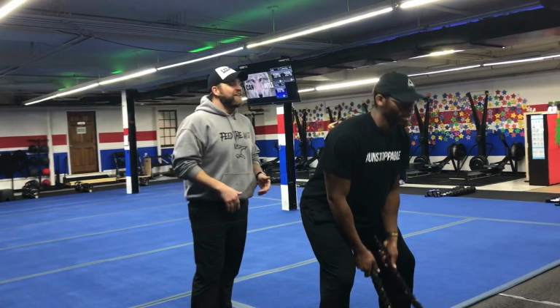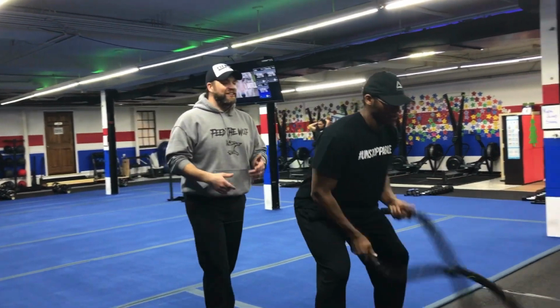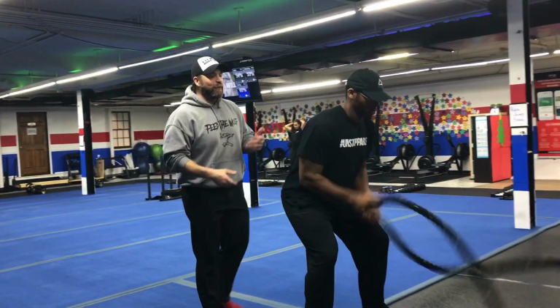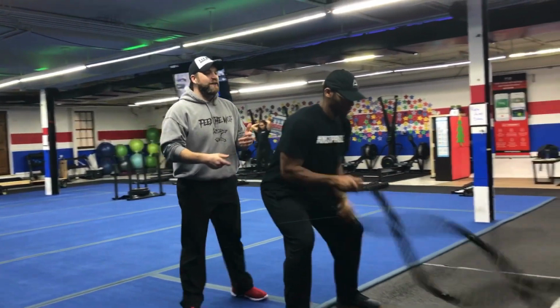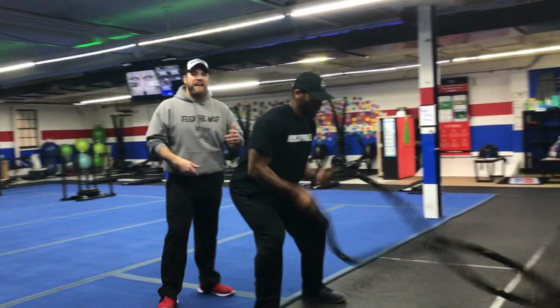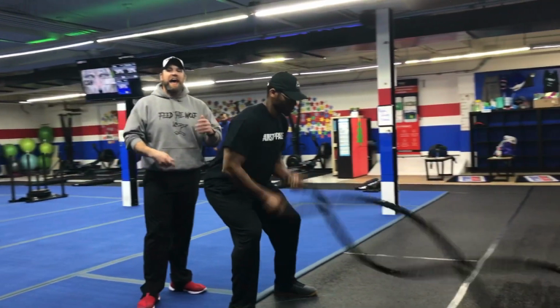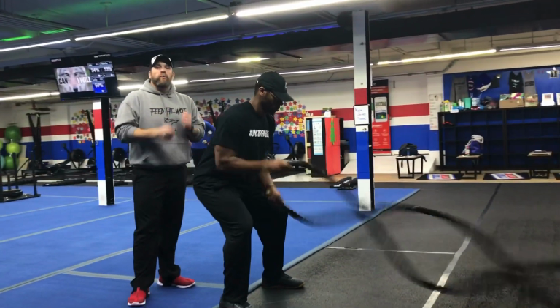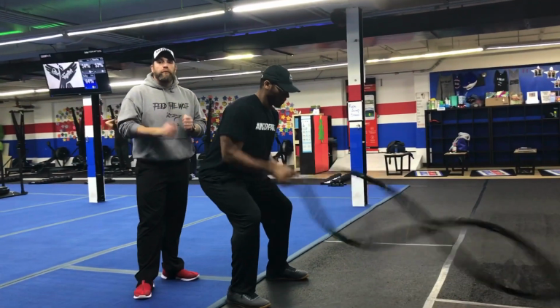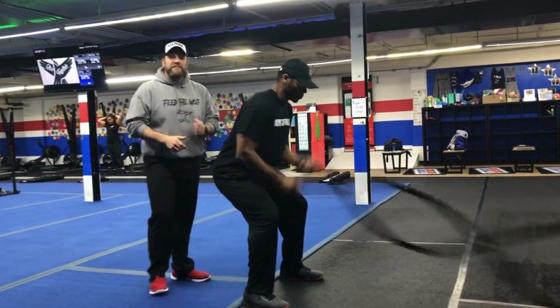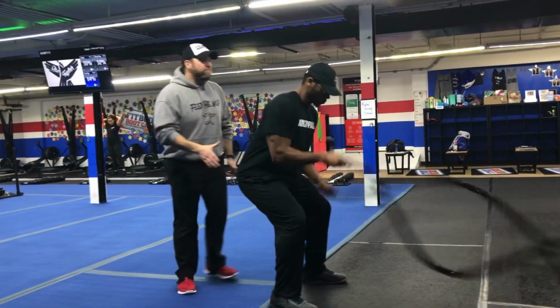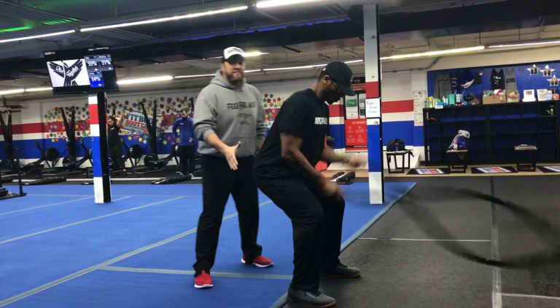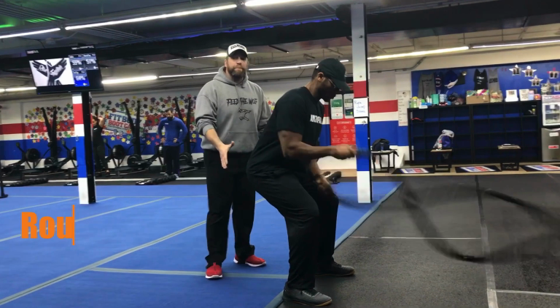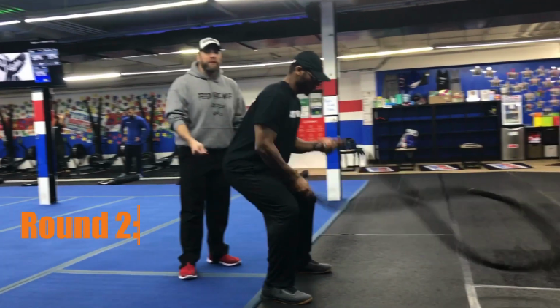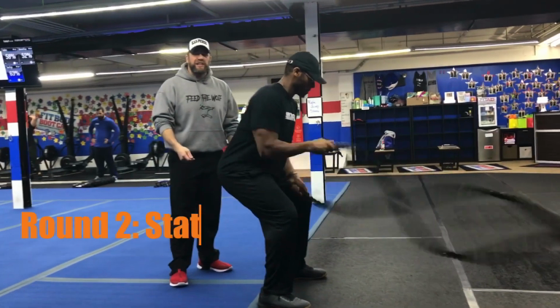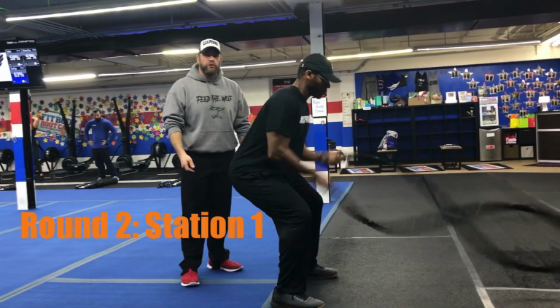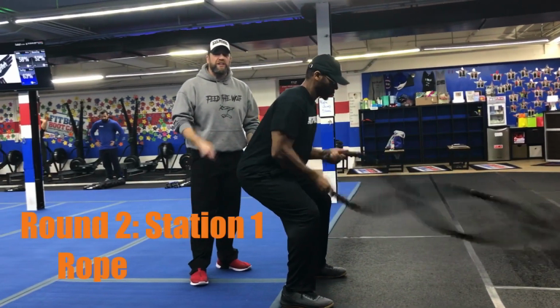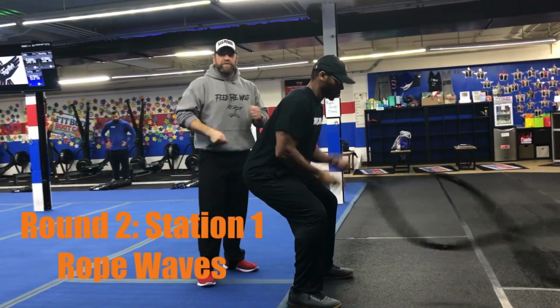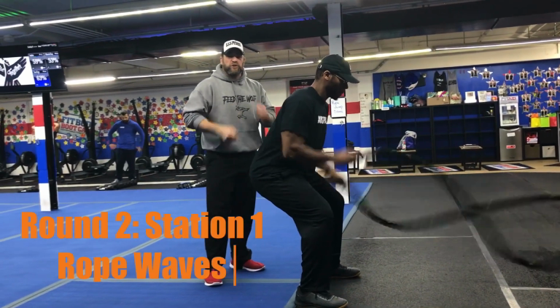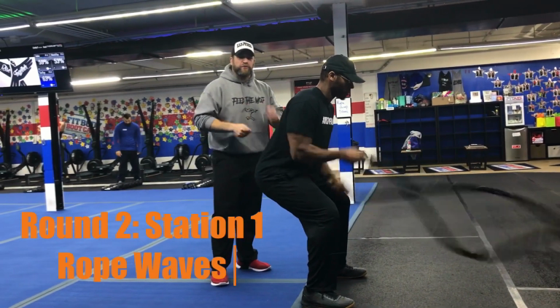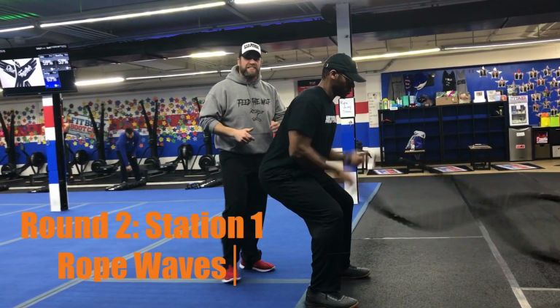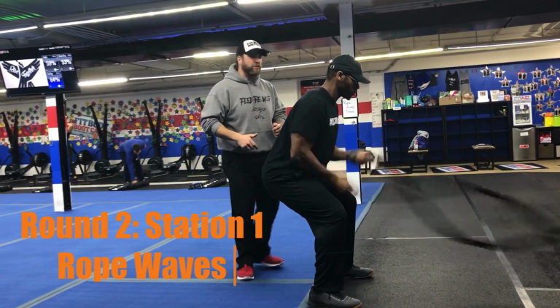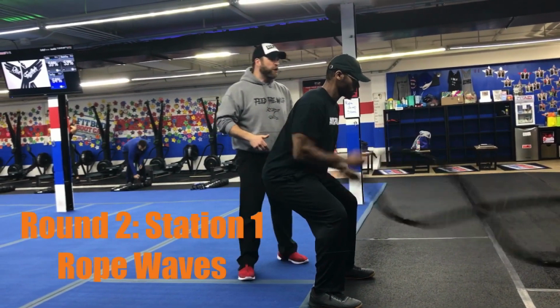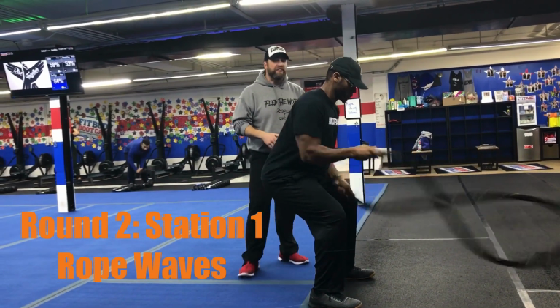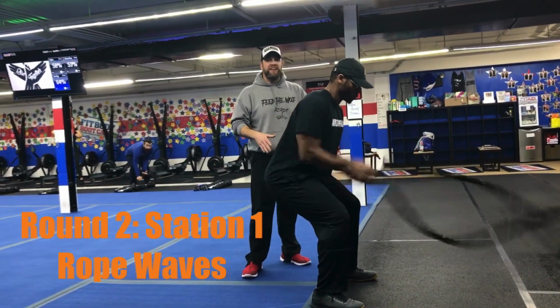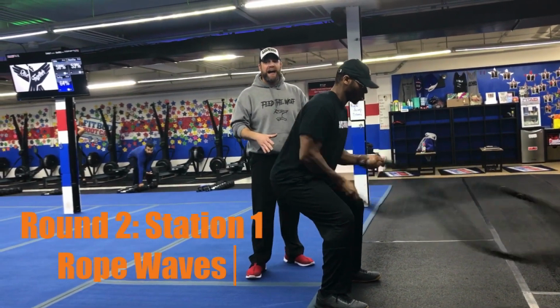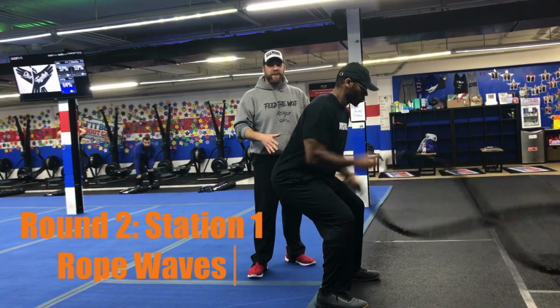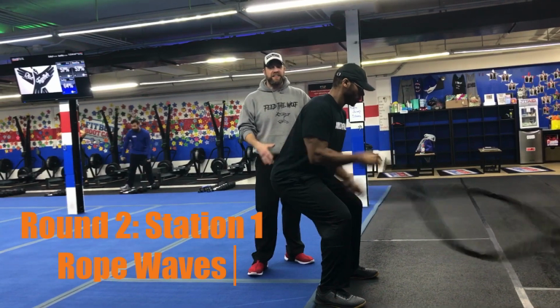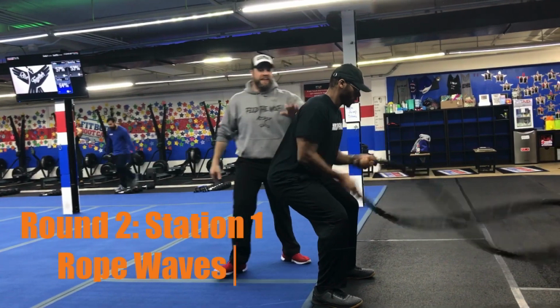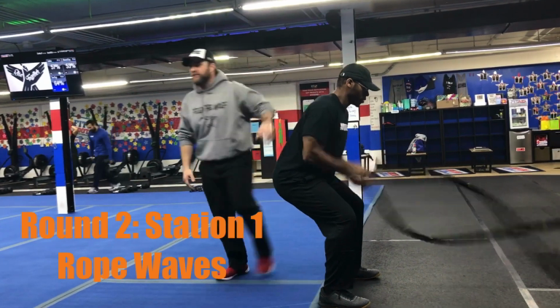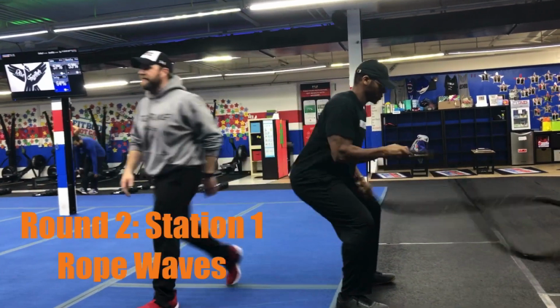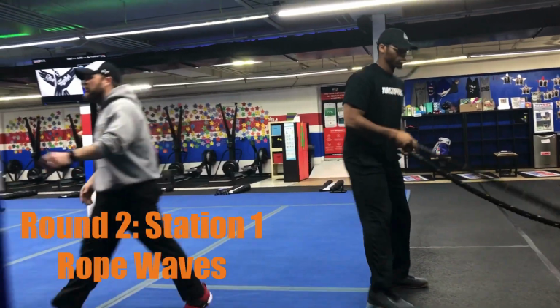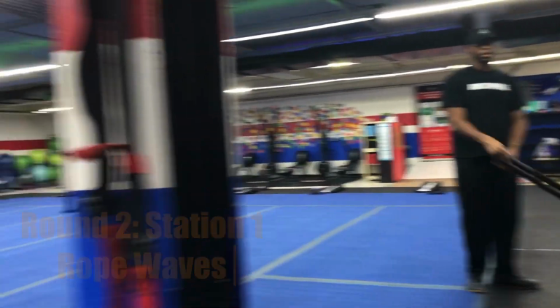Station number one, second half — rope waves now. Chest up, butt low, get those hands going as quickly as you can. Focus on those fast hands on those waves the entire 15 seconds. Great job, Seth.